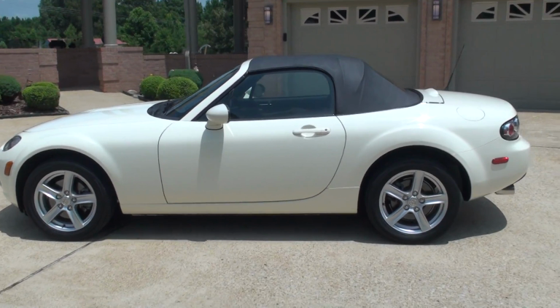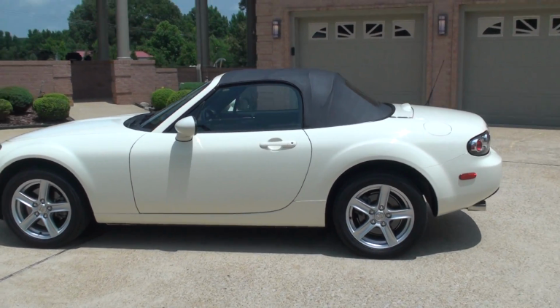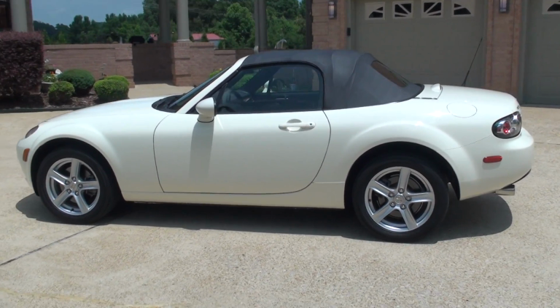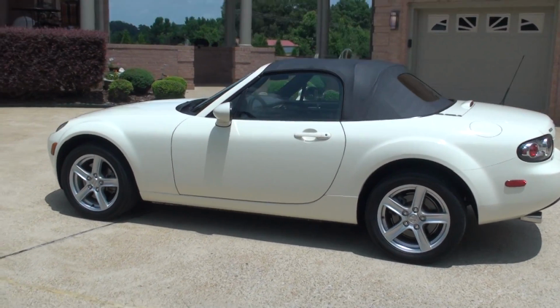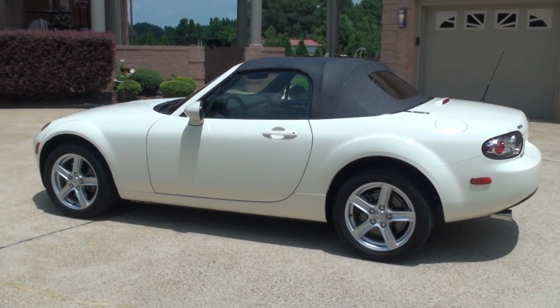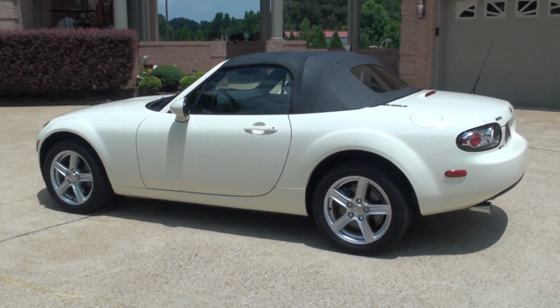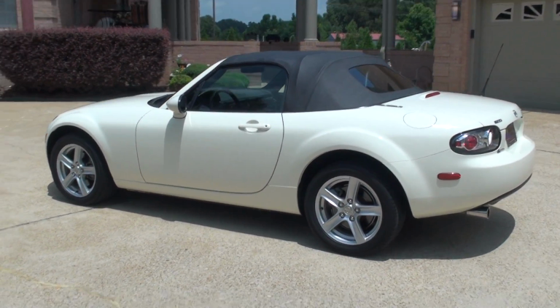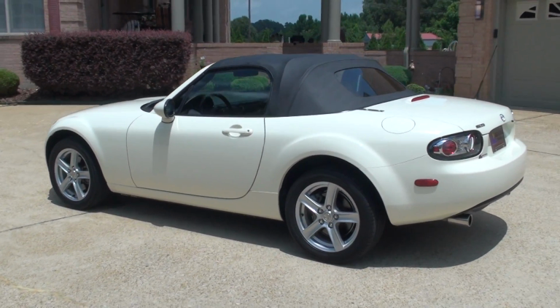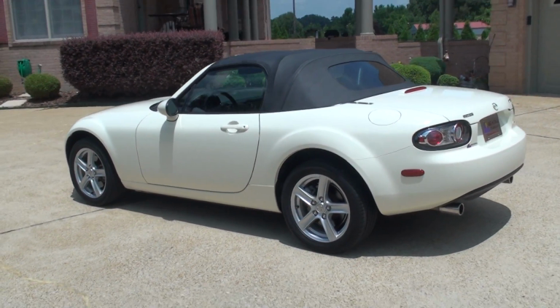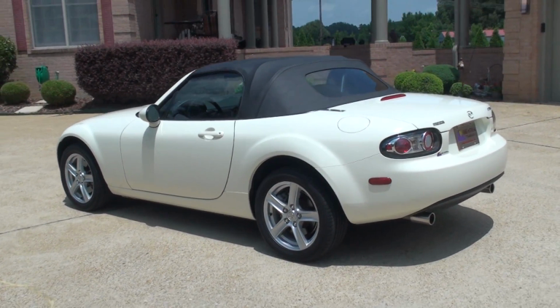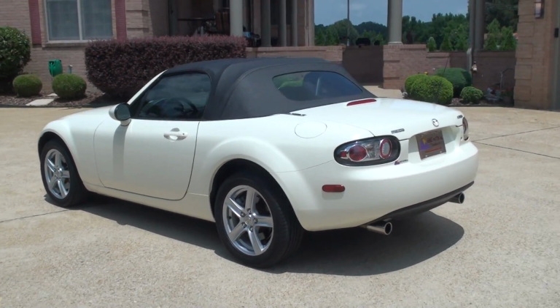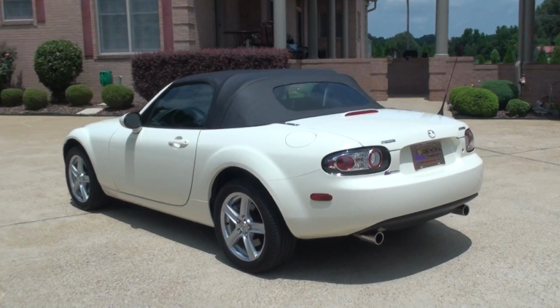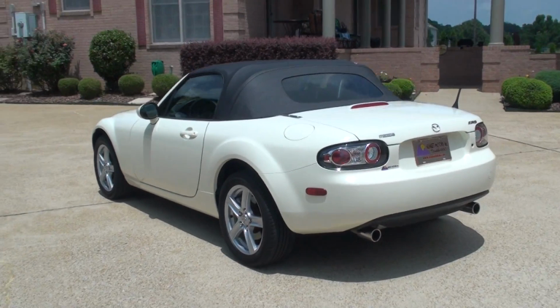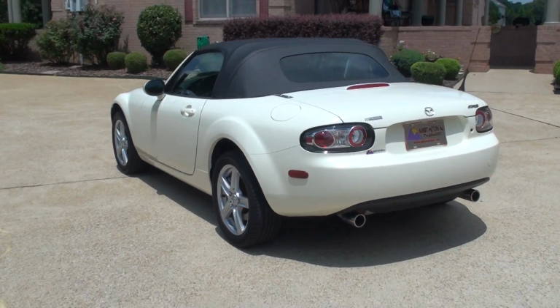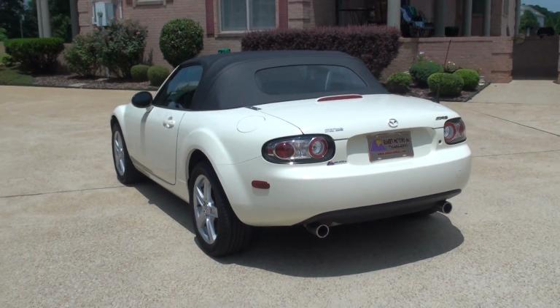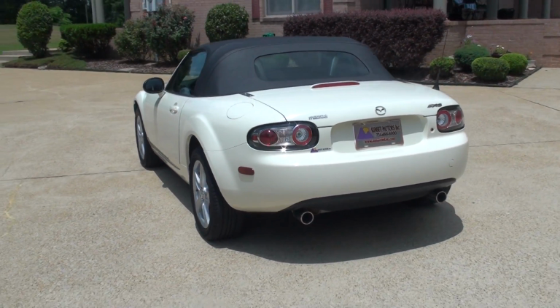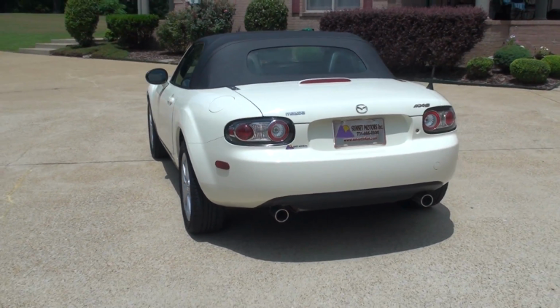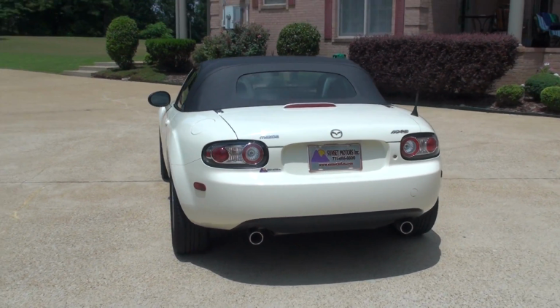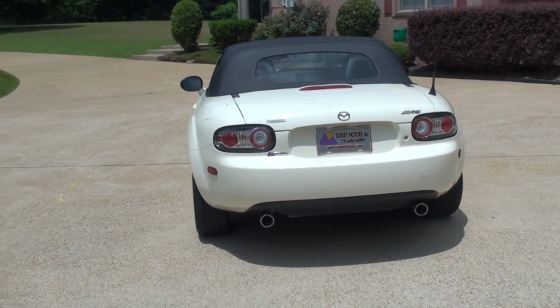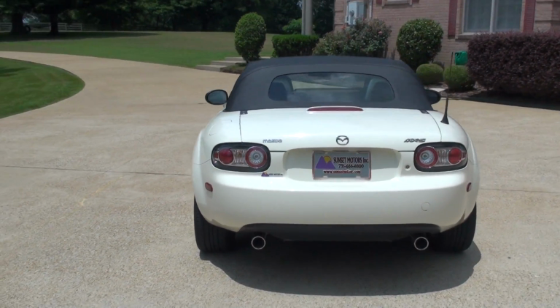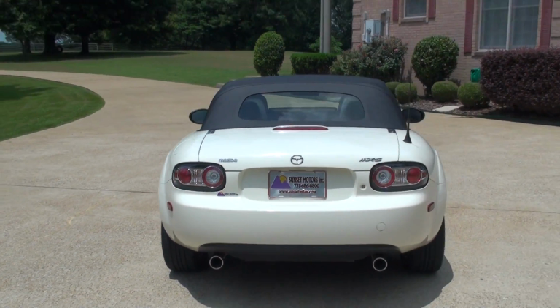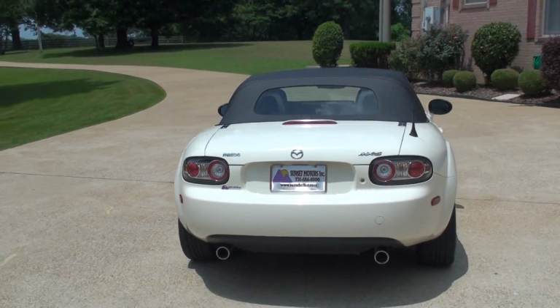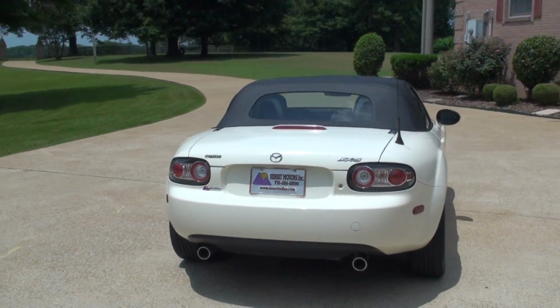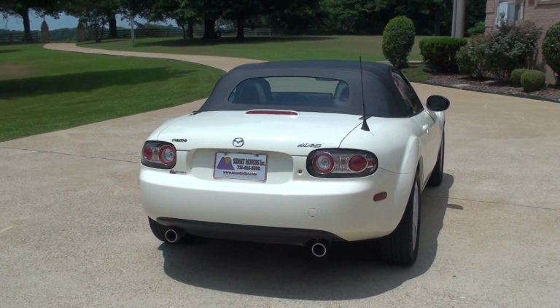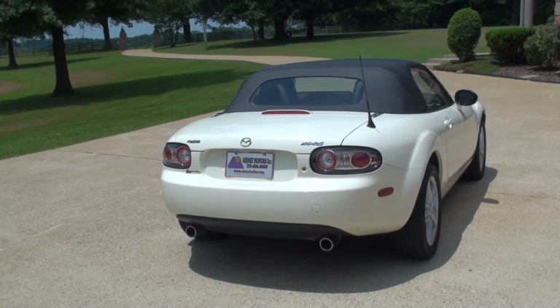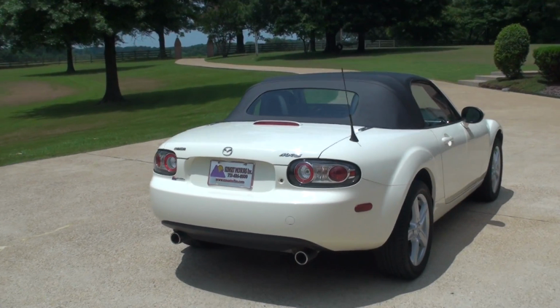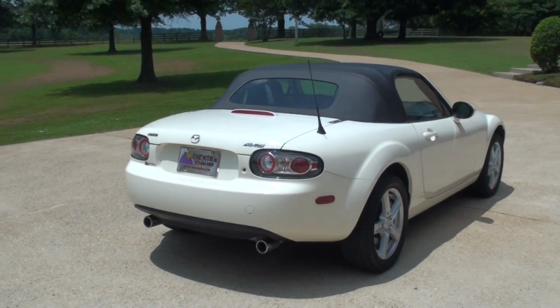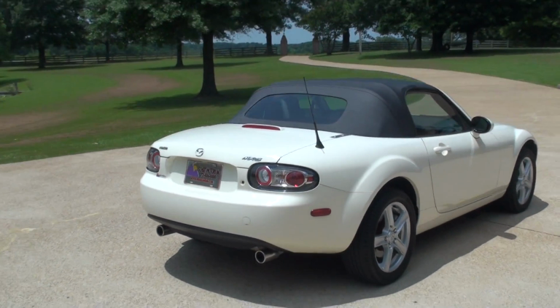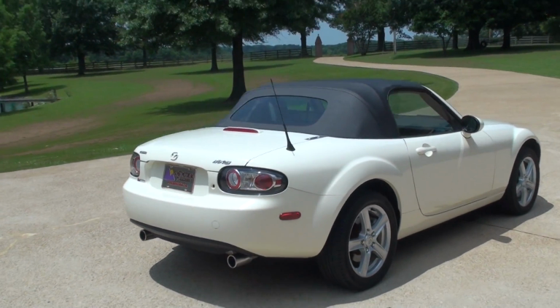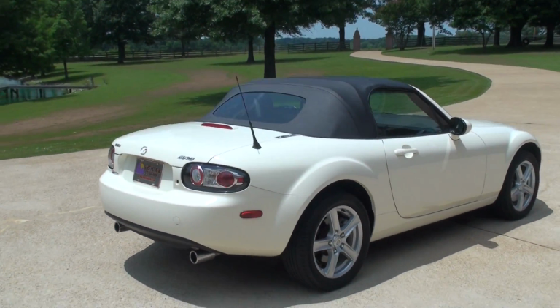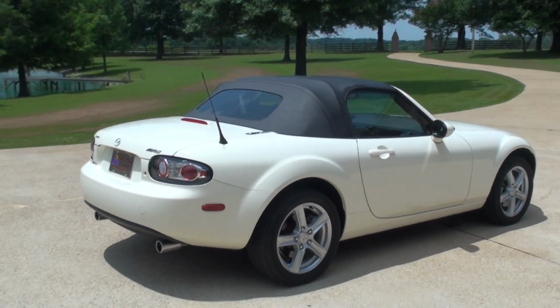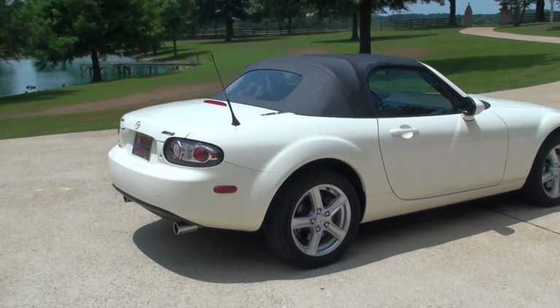This is a Touring, so it's going to have the 16 inch aluminum wheels. It's got the dual exhaust with the chrome tips. It's in excellent condition inside and out.